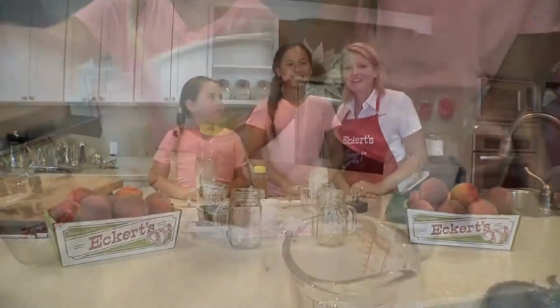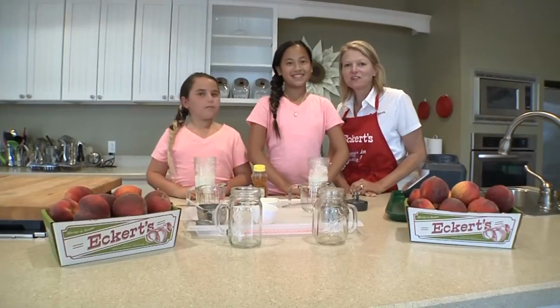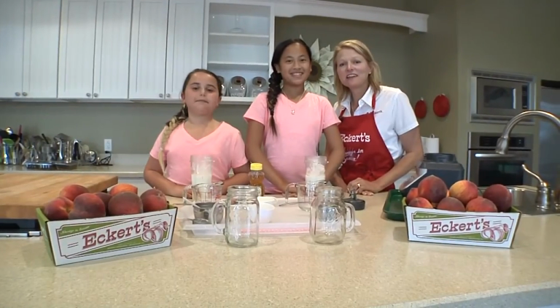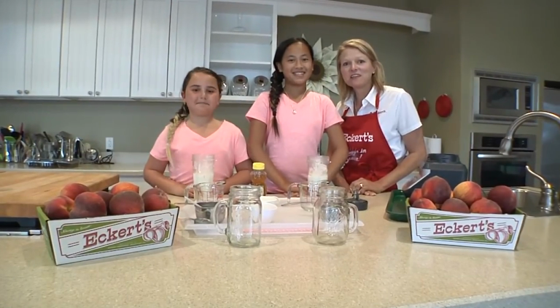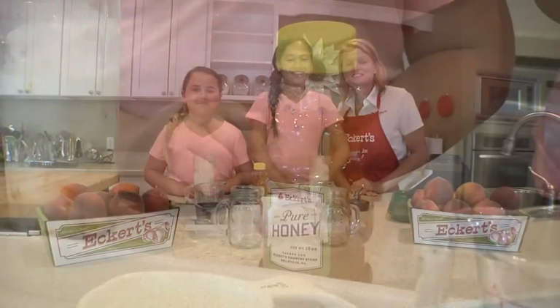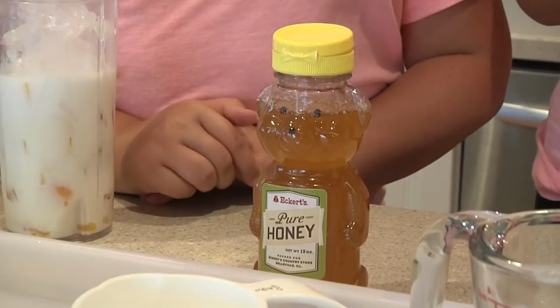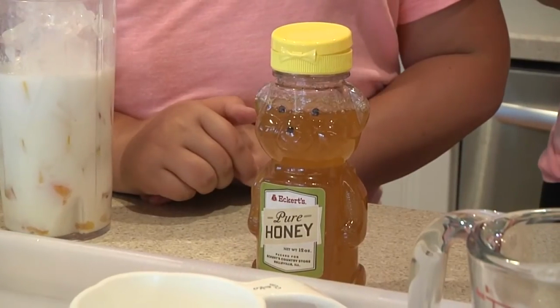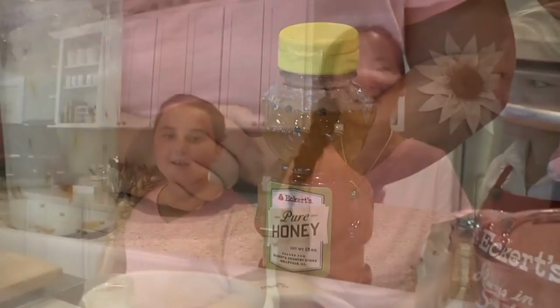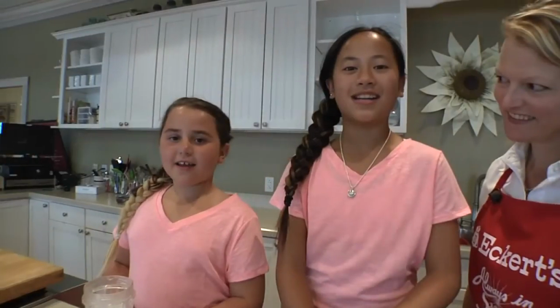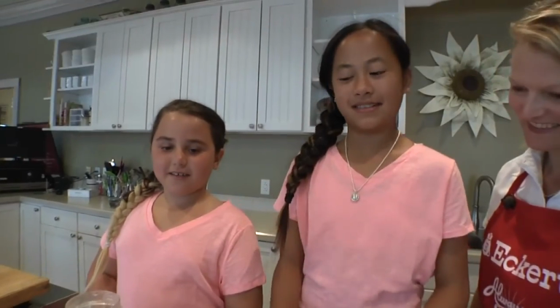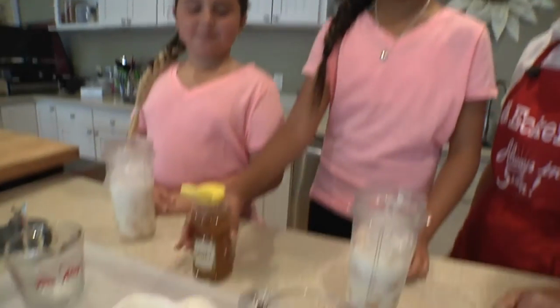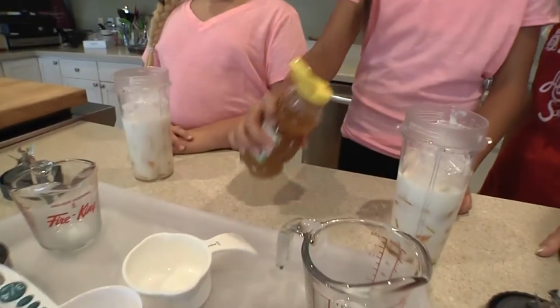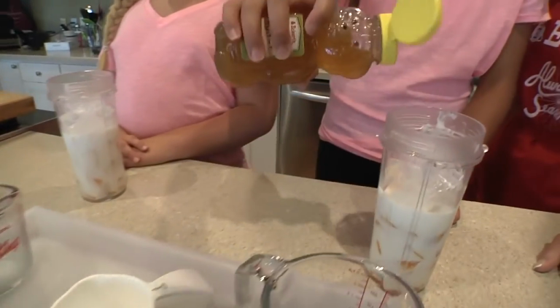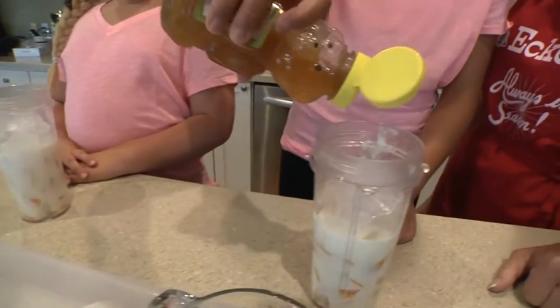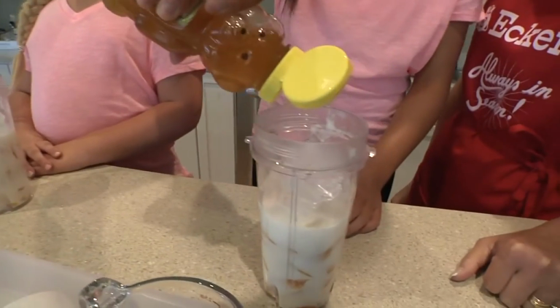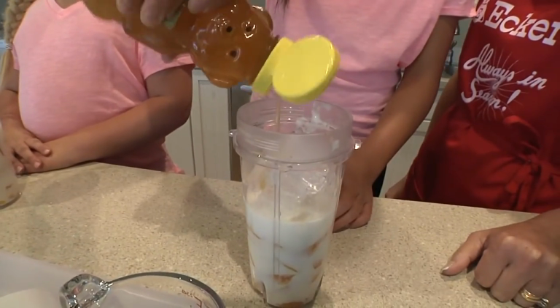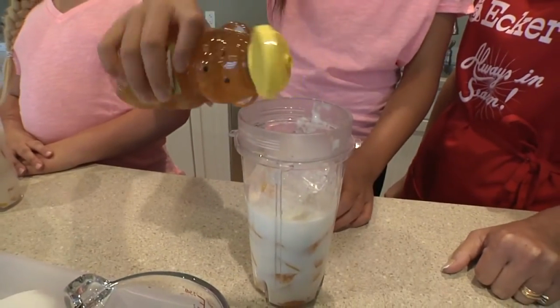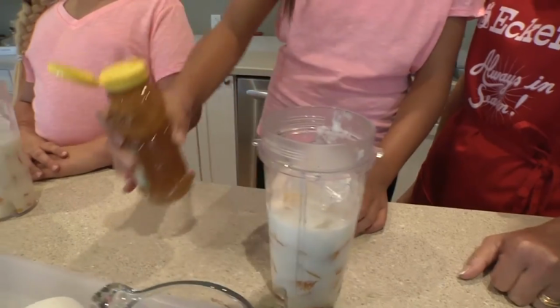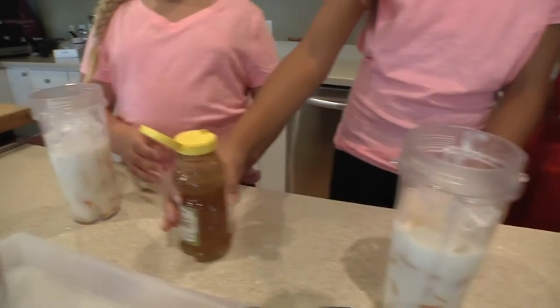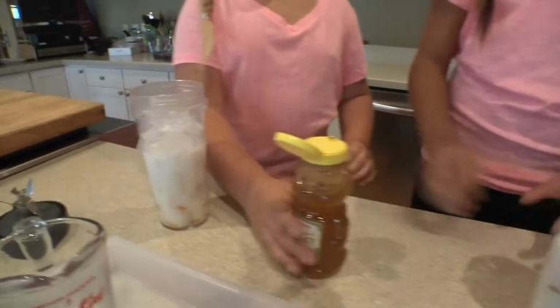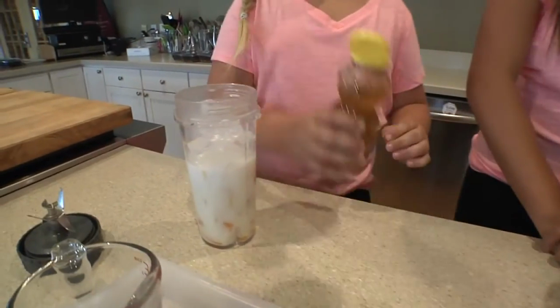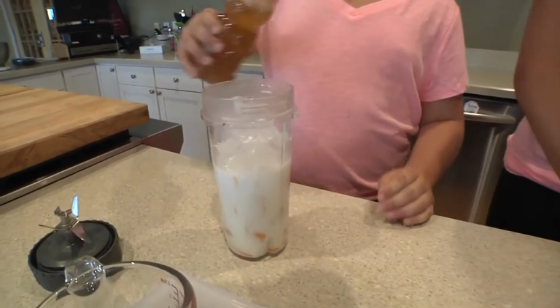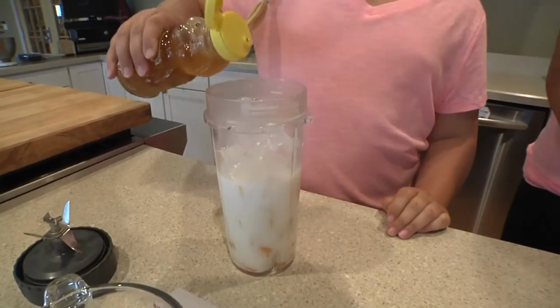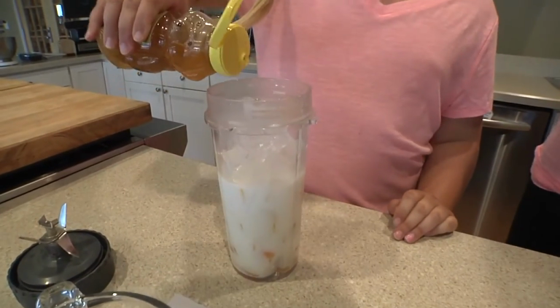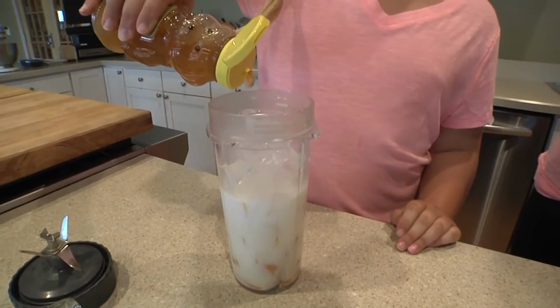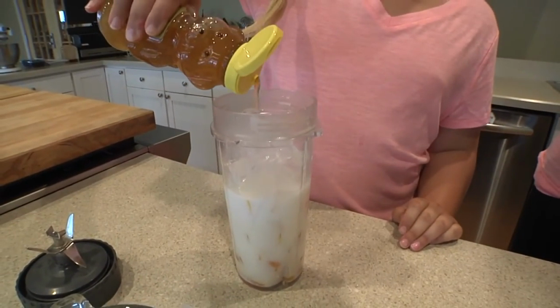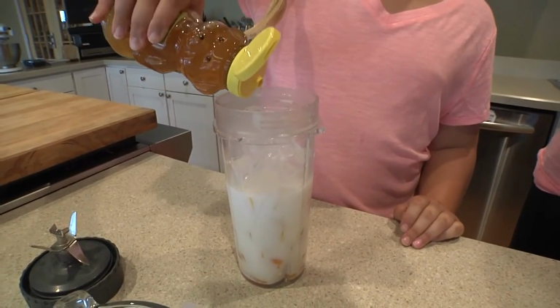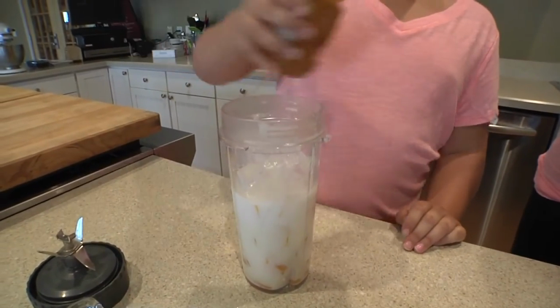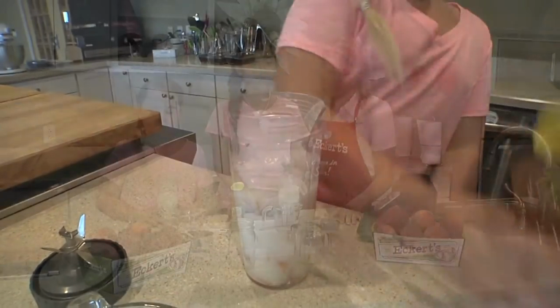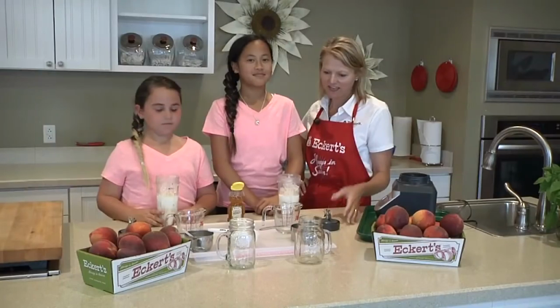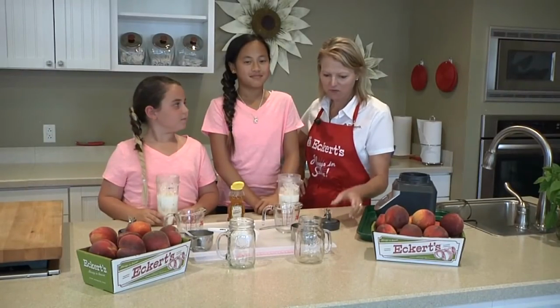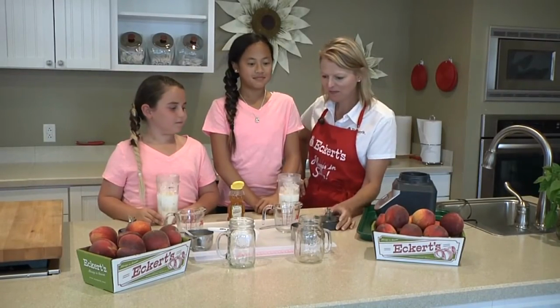And for a little added sweetness, a little squeeze of honey. Honey! Okay, now we're ready to blend.